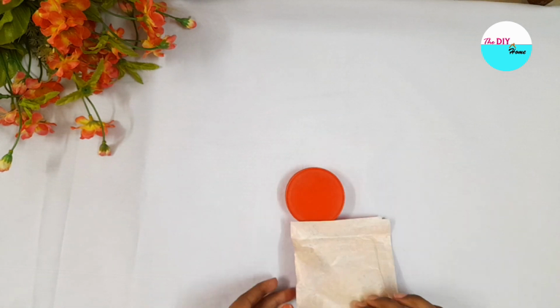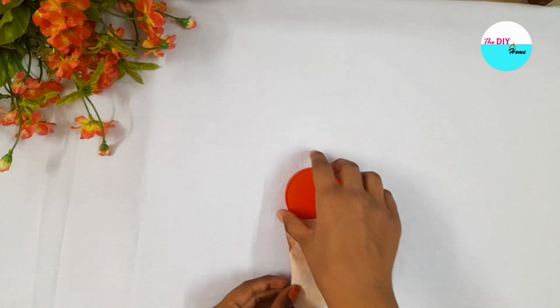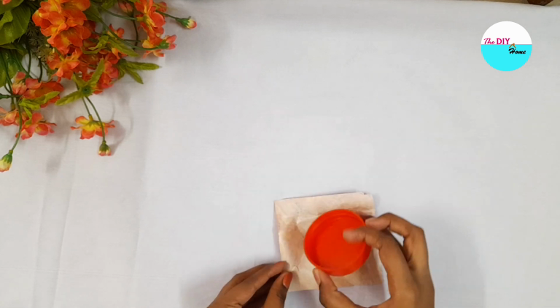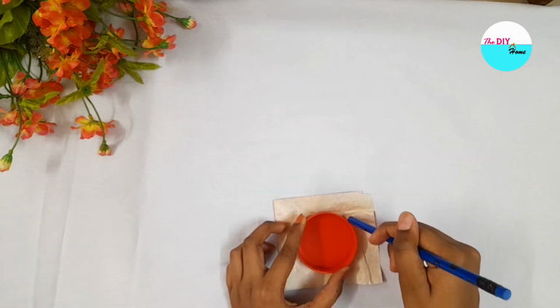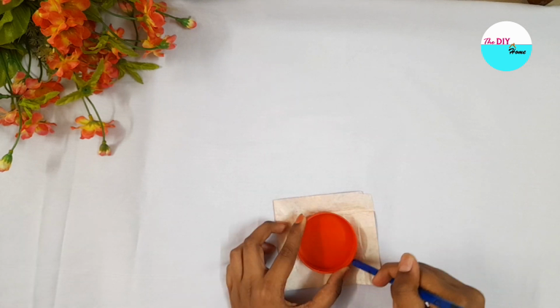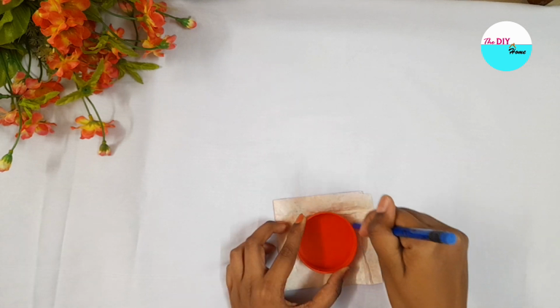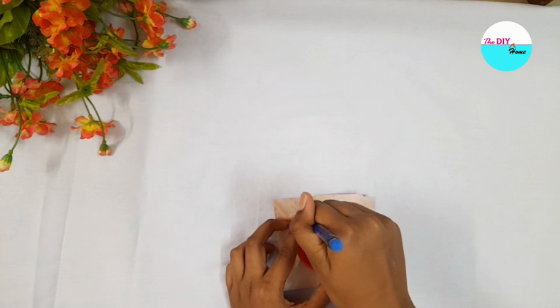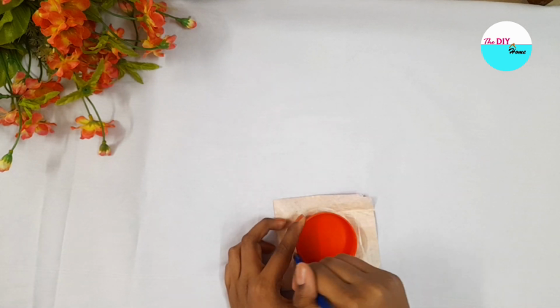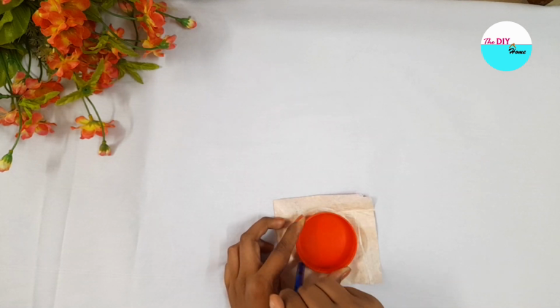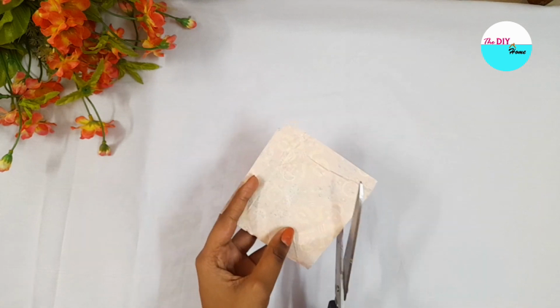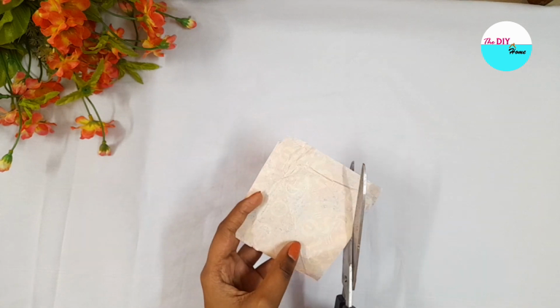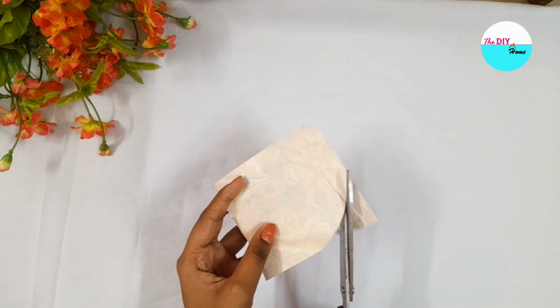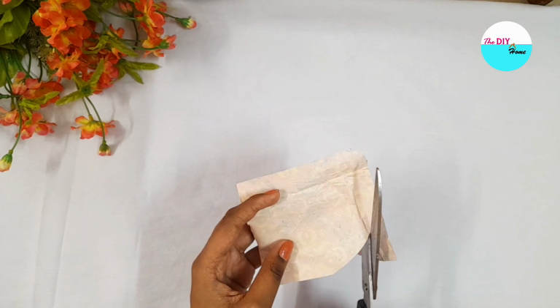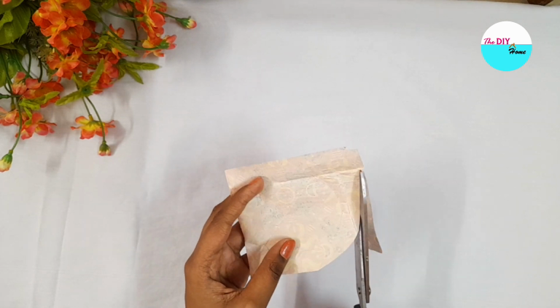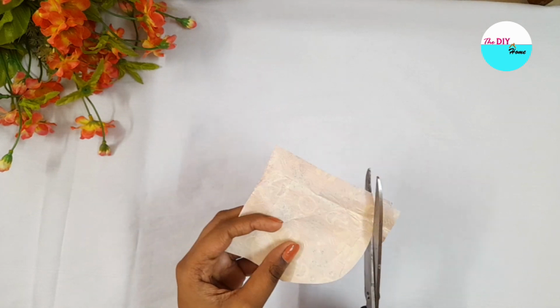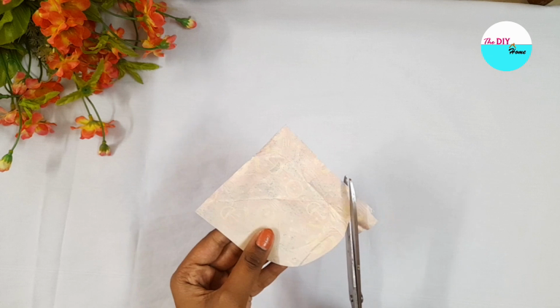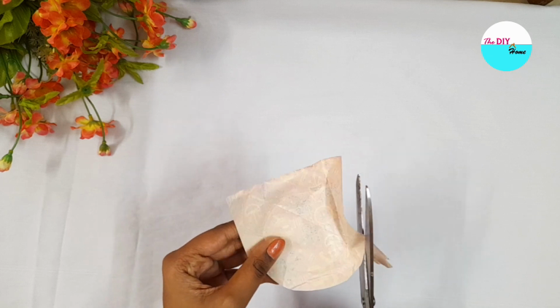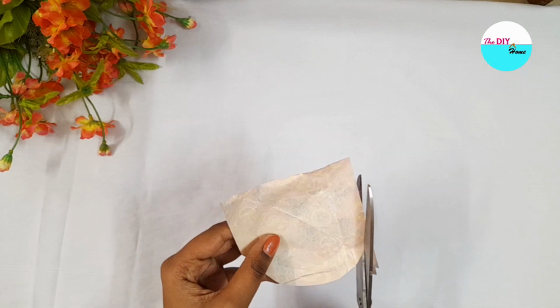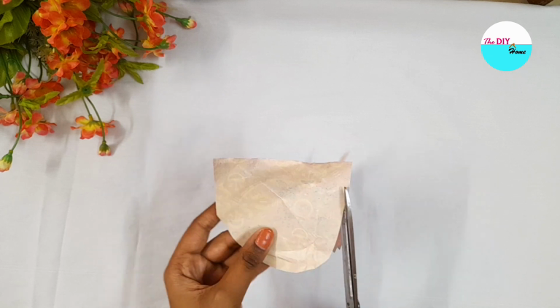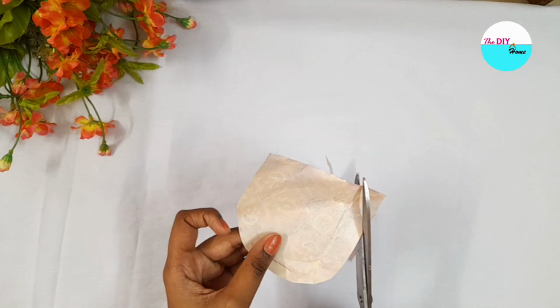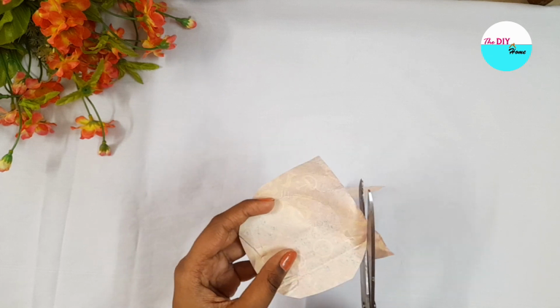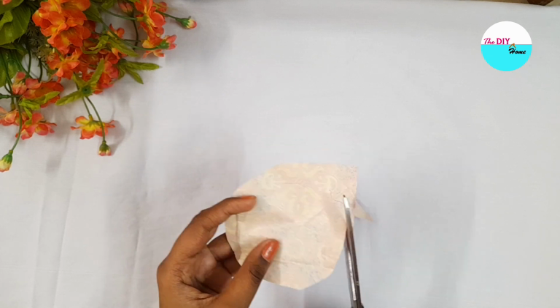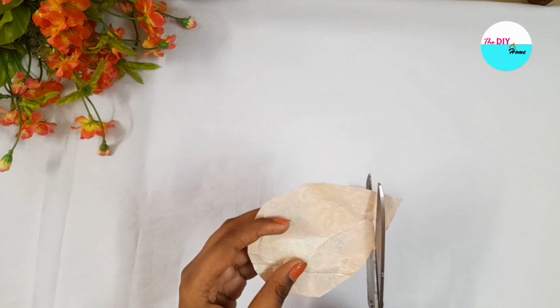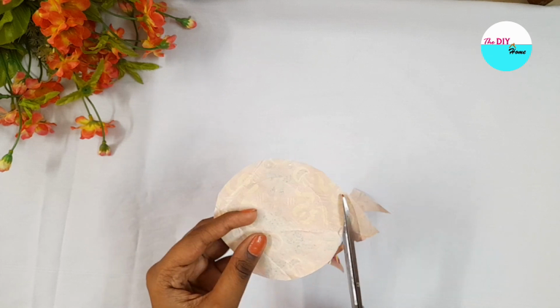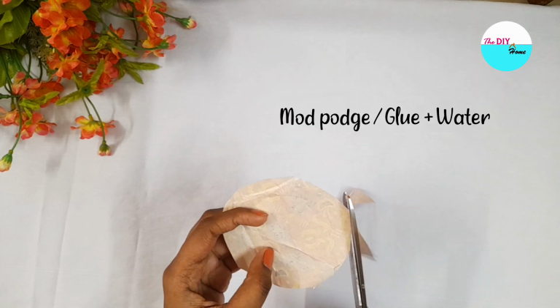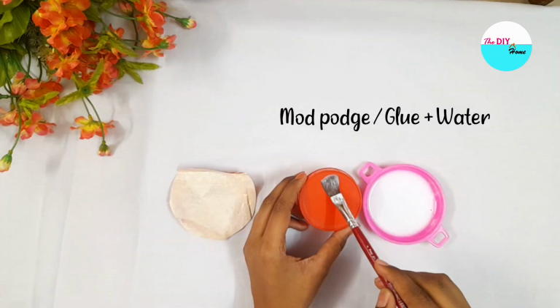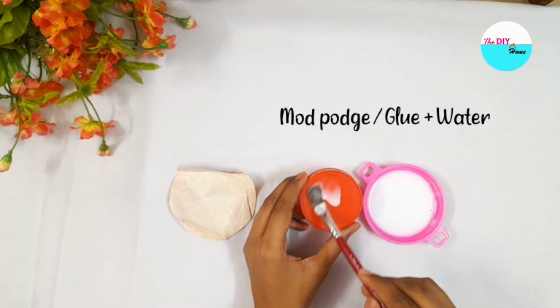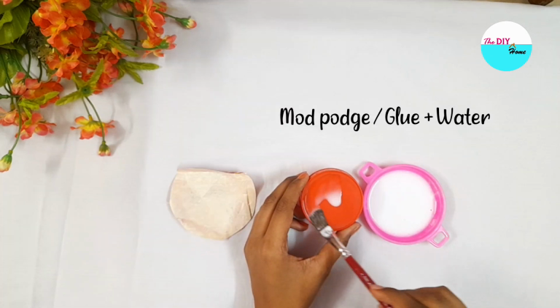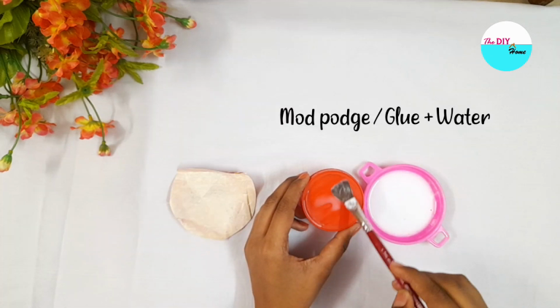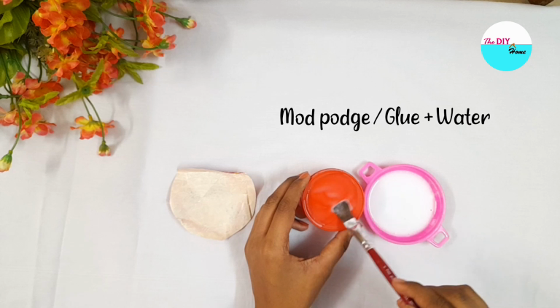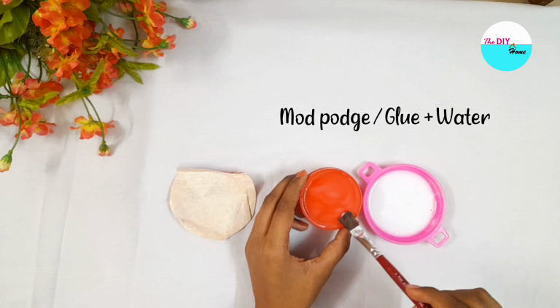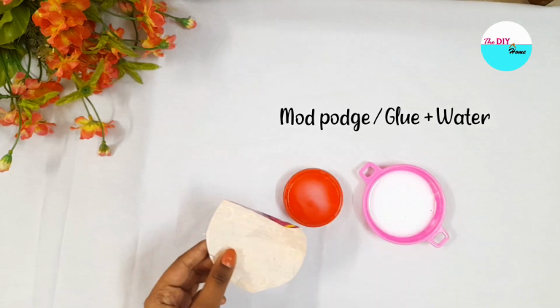First, I've taken a paper-type gift wrapper, cut a circle slightly bigger than the lid, and stick it with the help of mod podge or glue and water, like this.